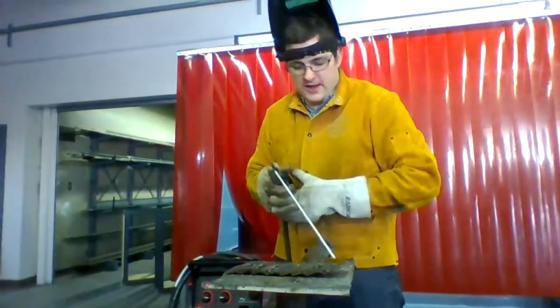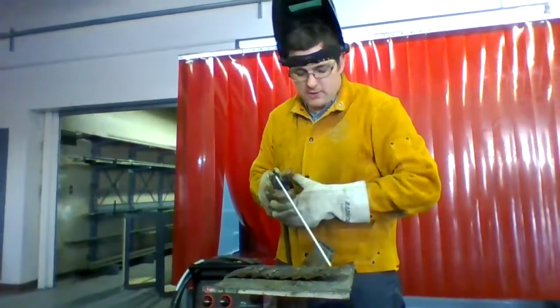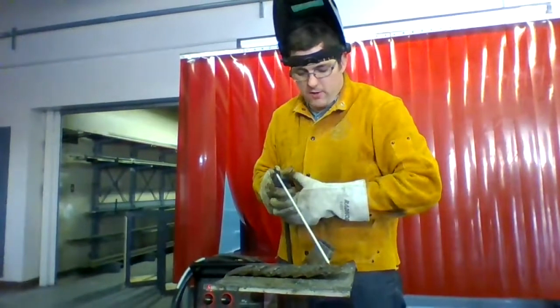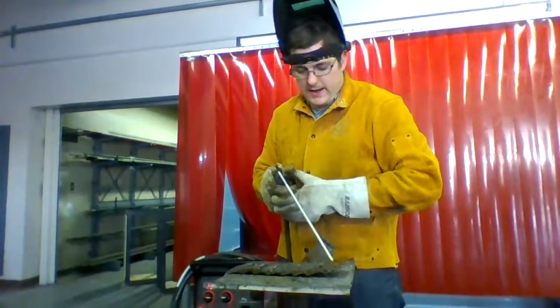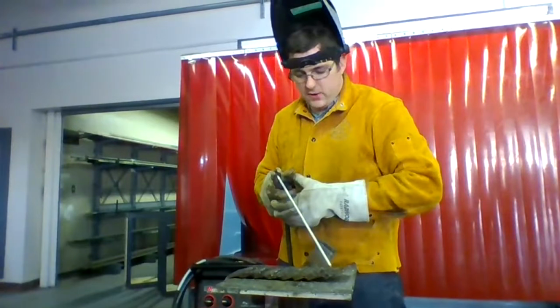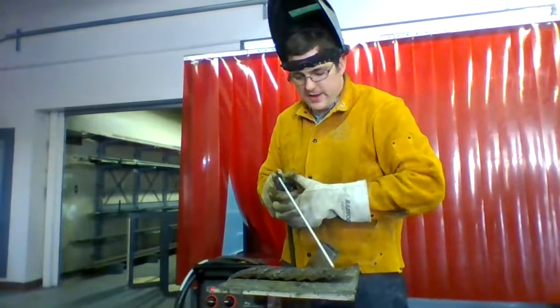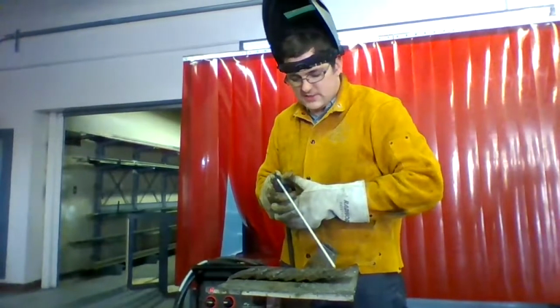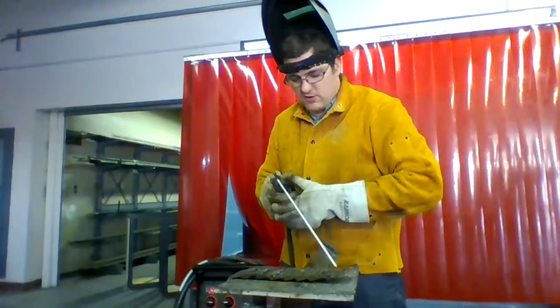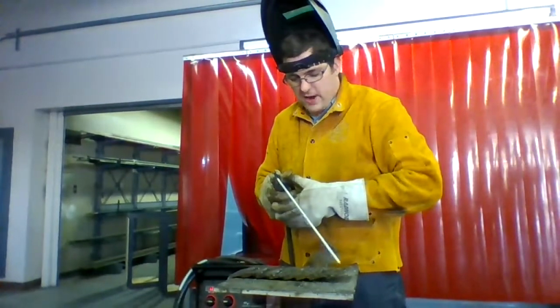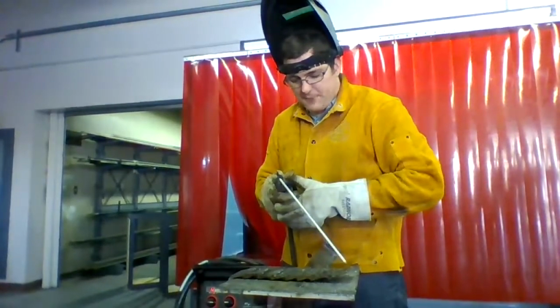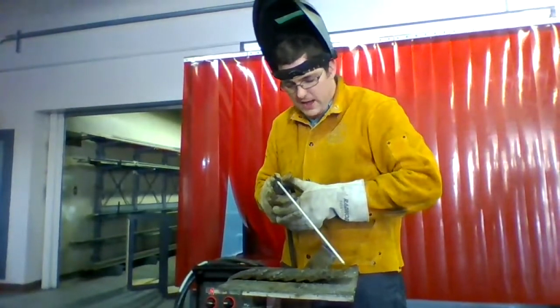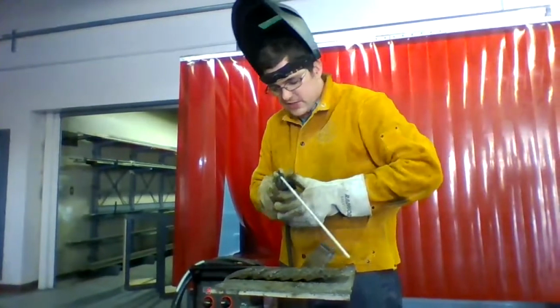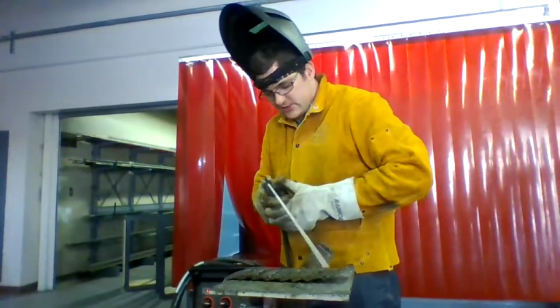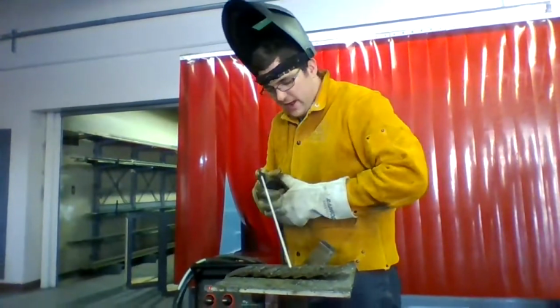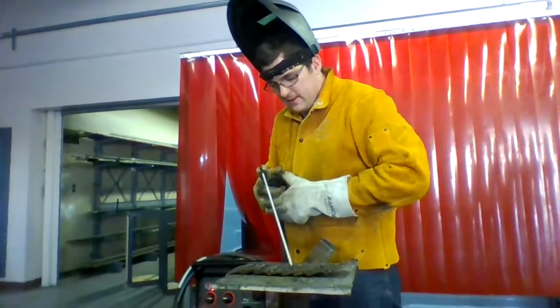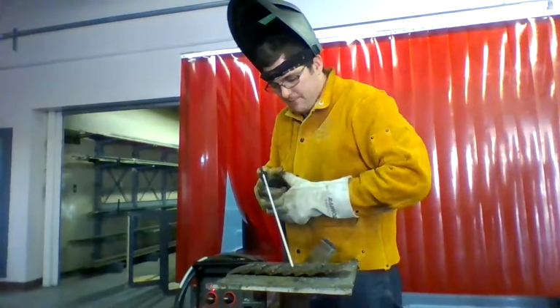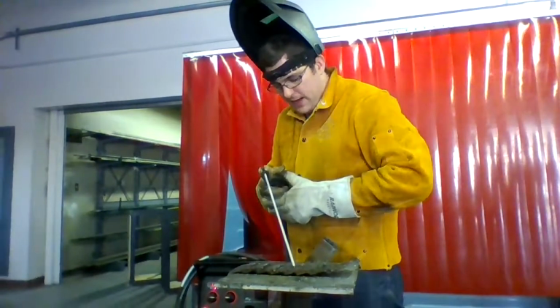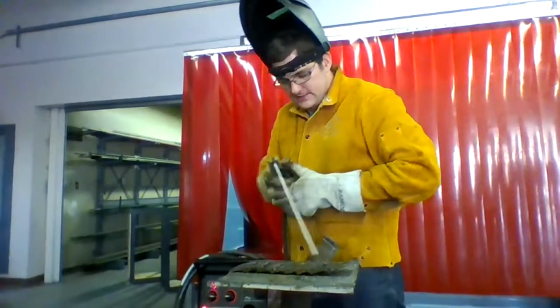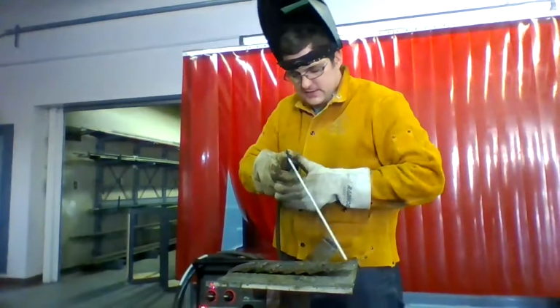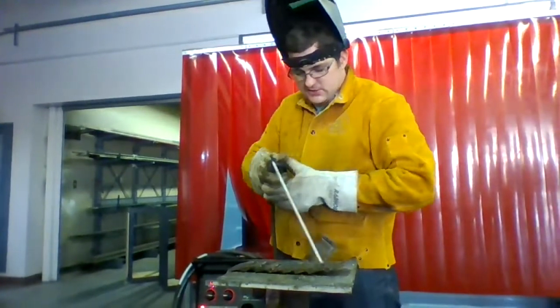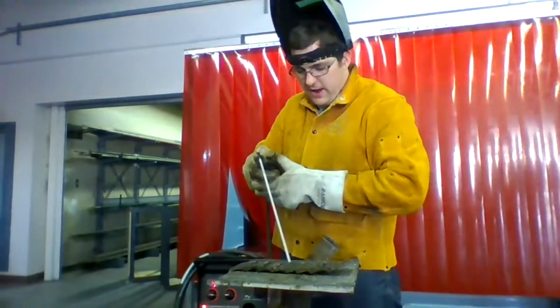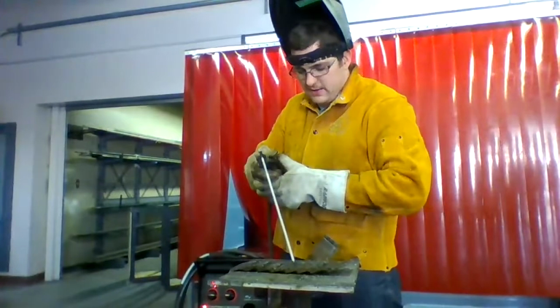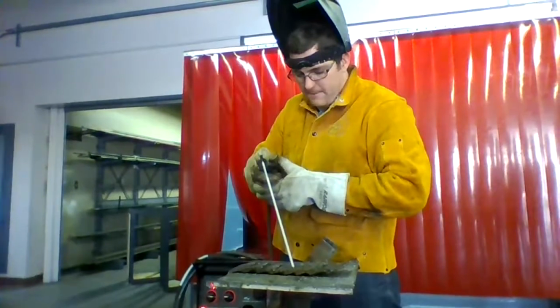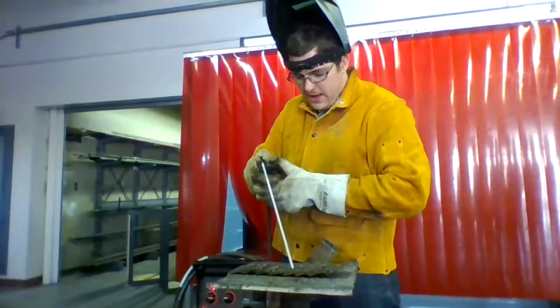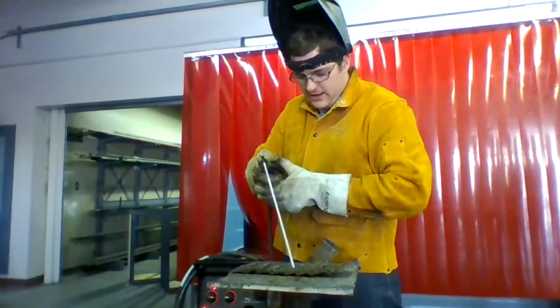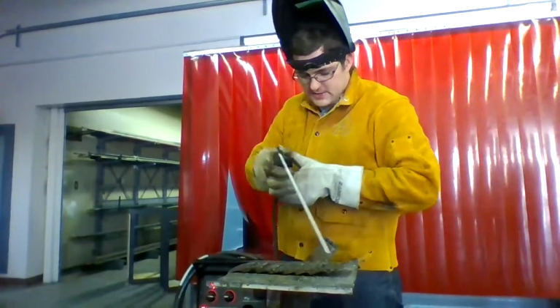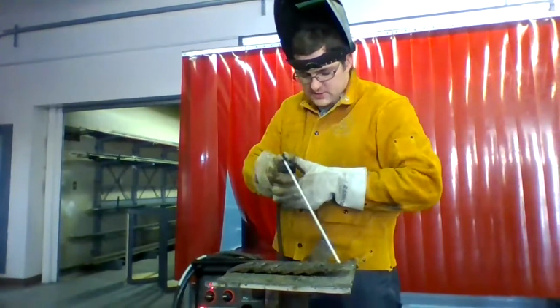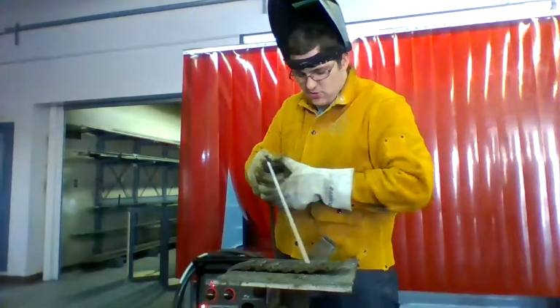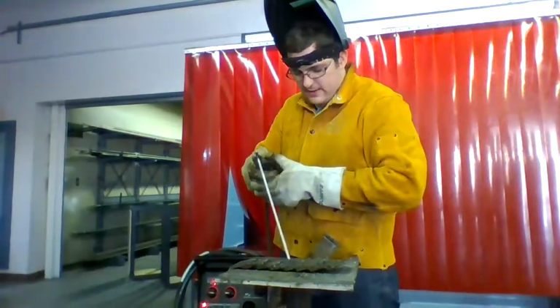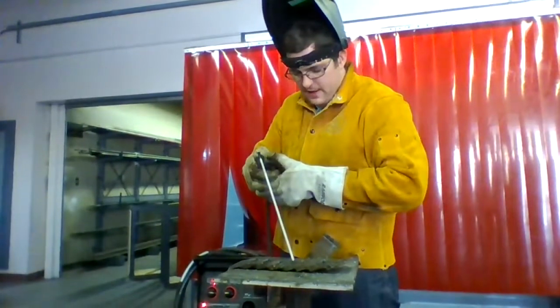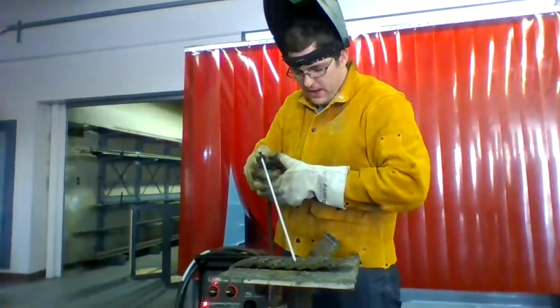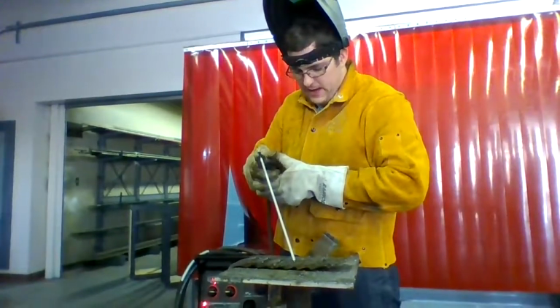The next thing we're going to go ahead and do is a strike and pause. So you're going to strike and pause, strike and pause, strike and pause, strike and pause.